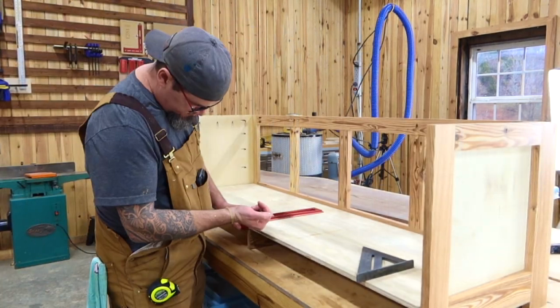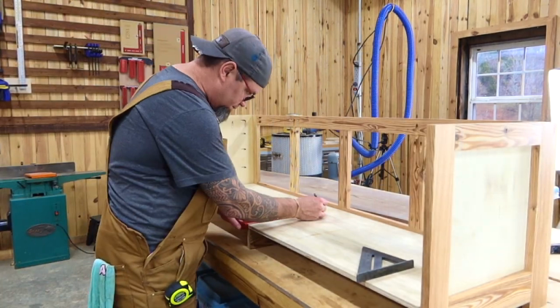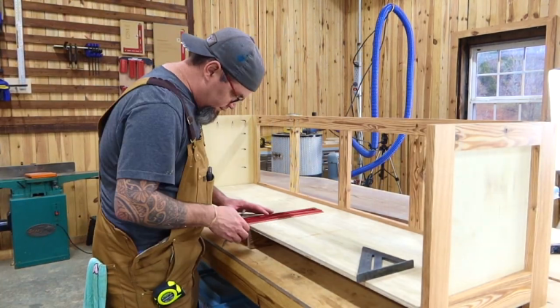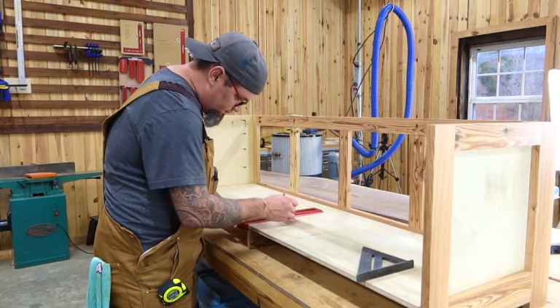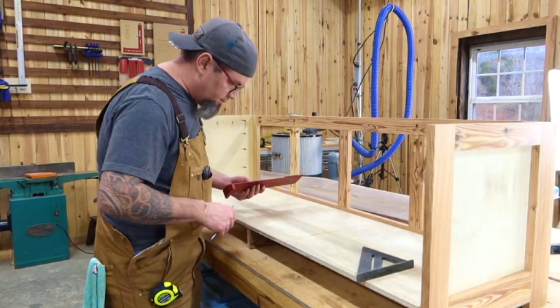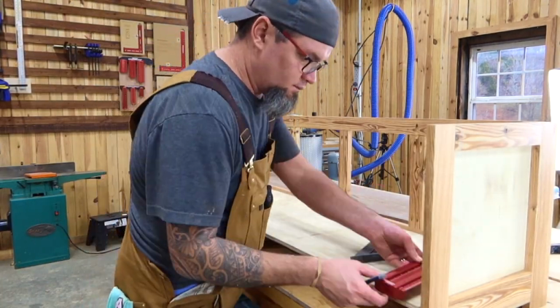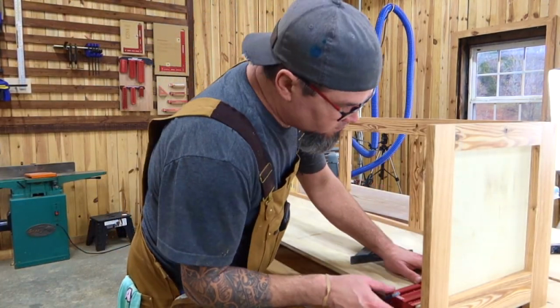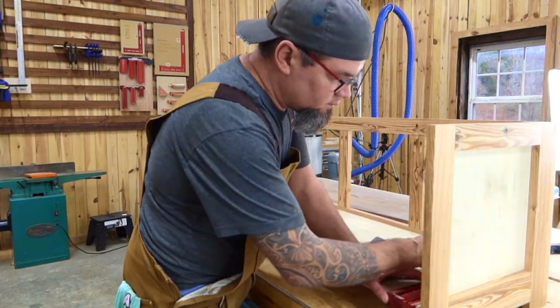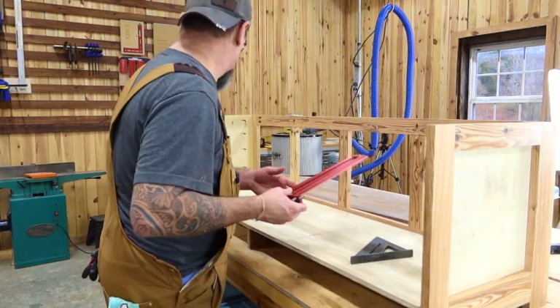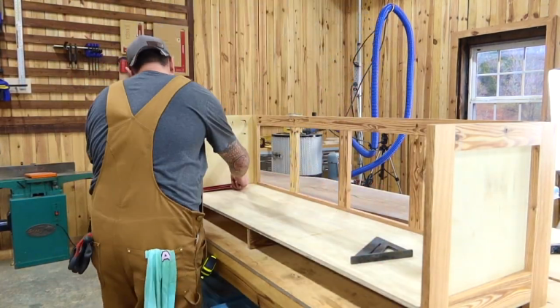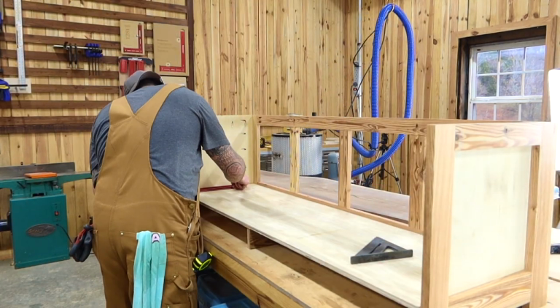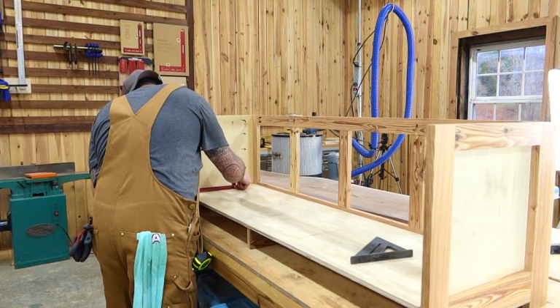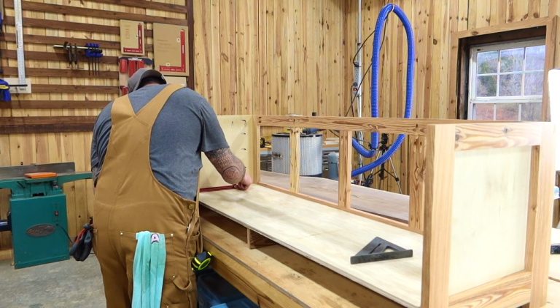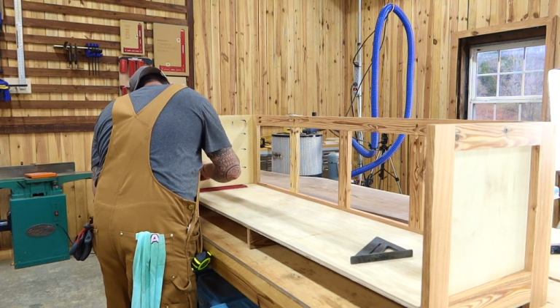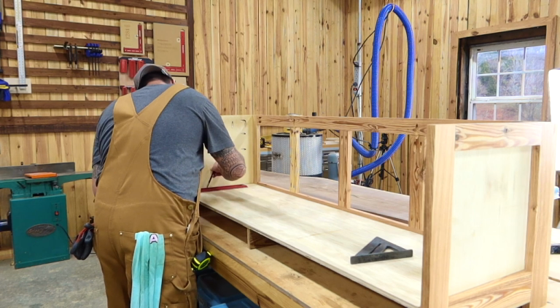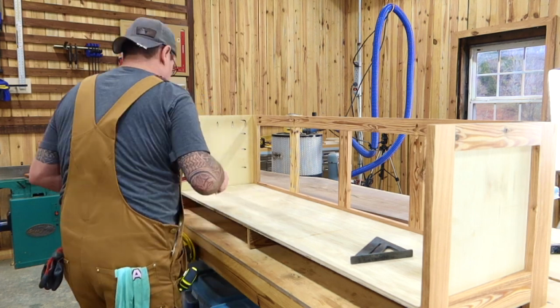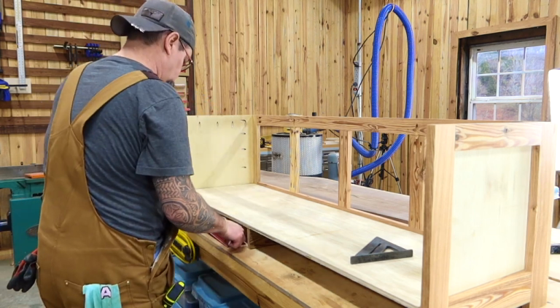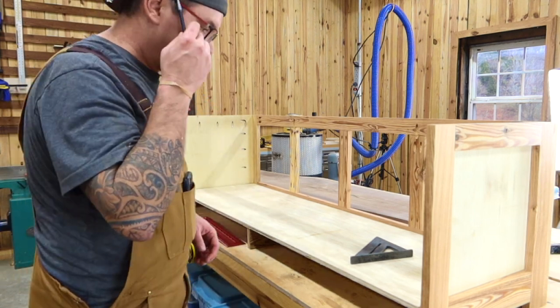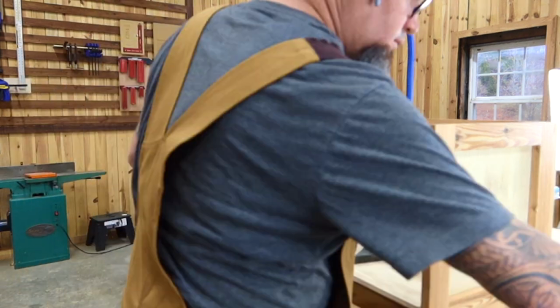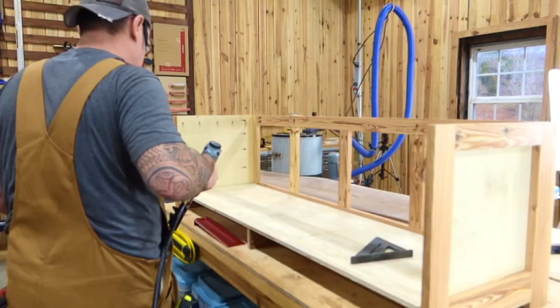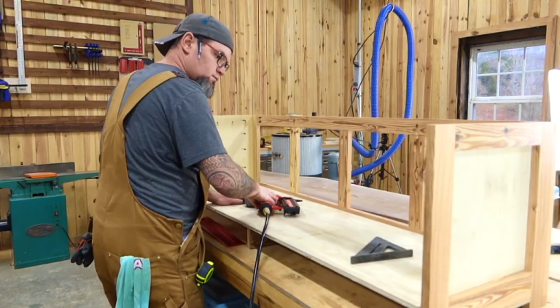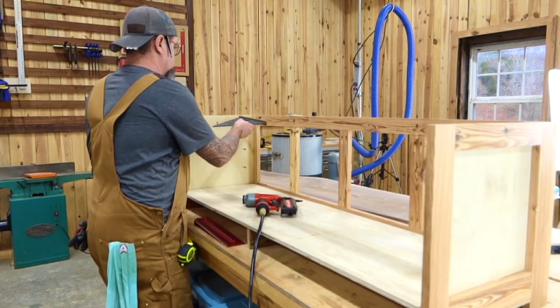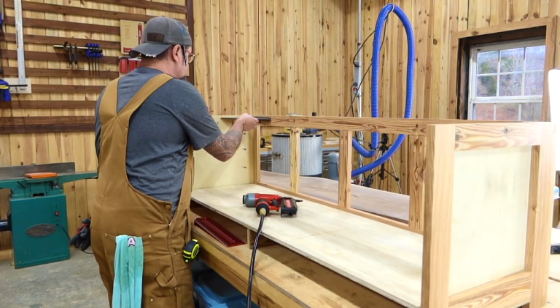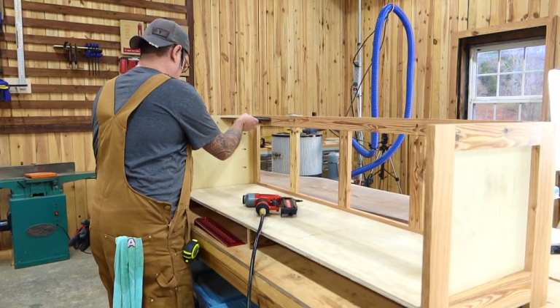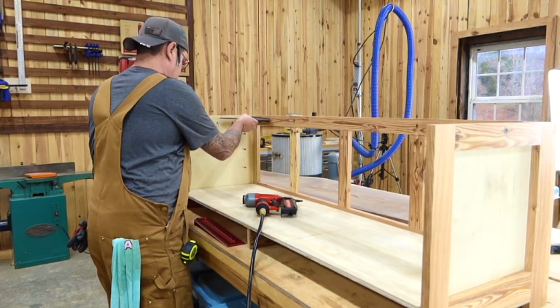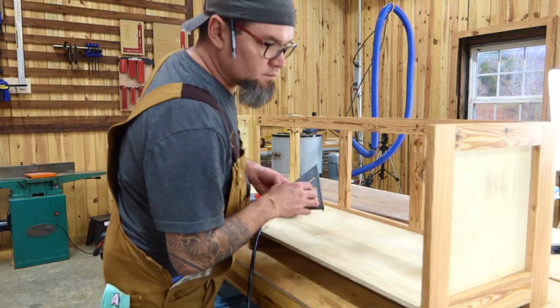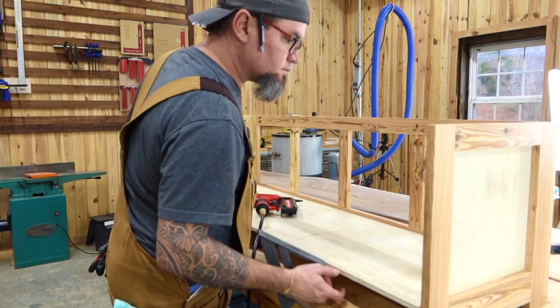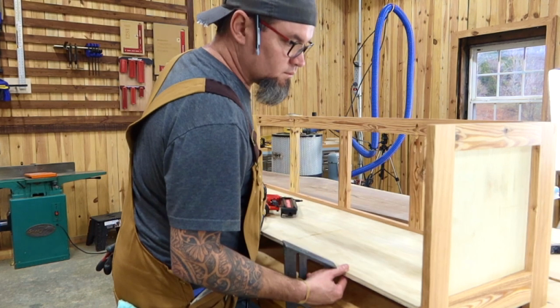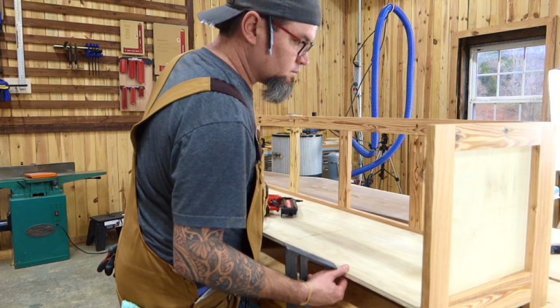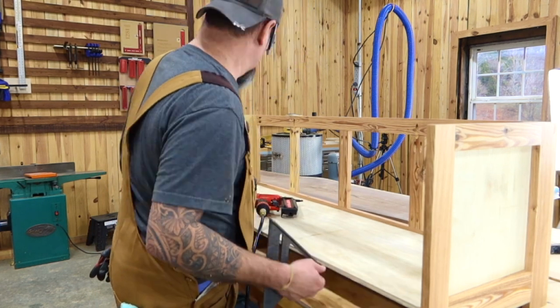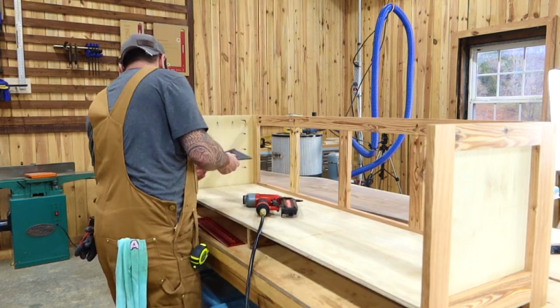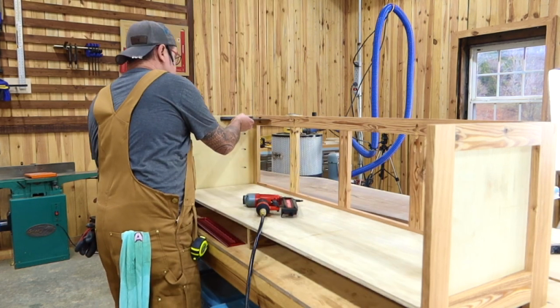Now it's time to fasten this bottom down. Make sure everything is nice and square and exactly where you want it before you fasten the bottom — the bottom will actually lock everything together.